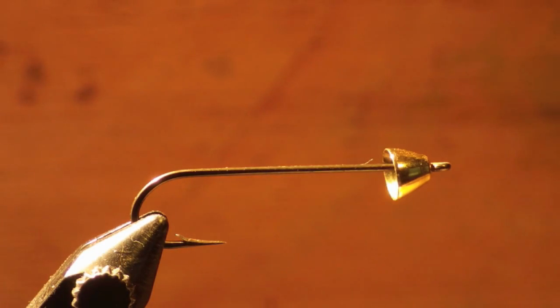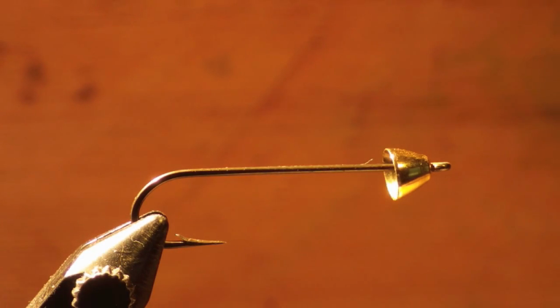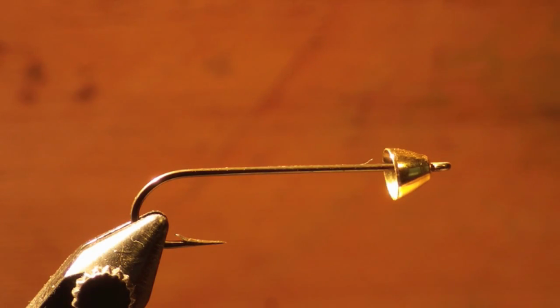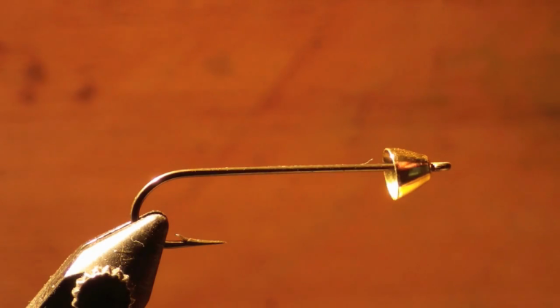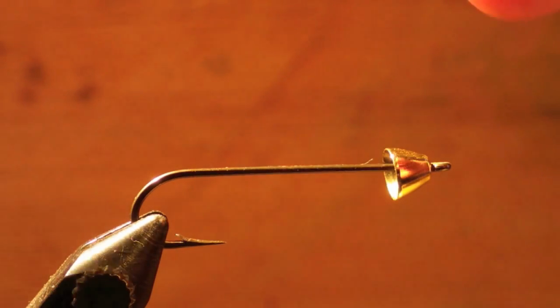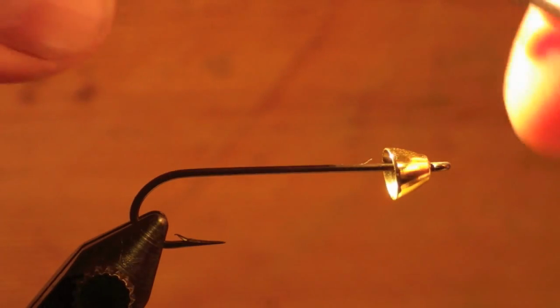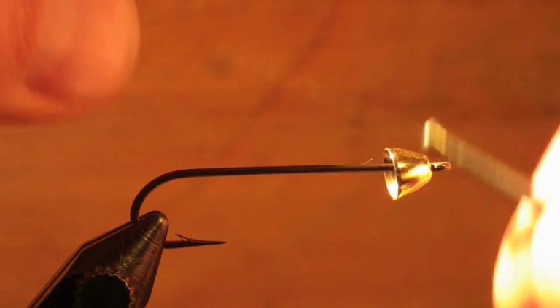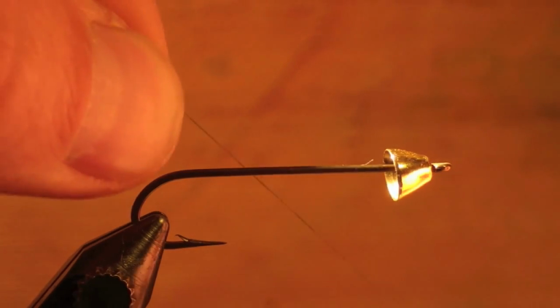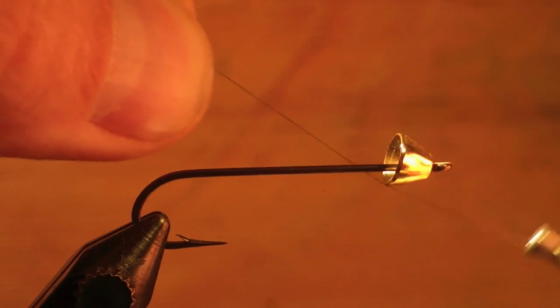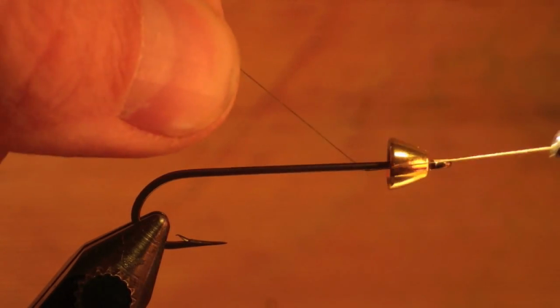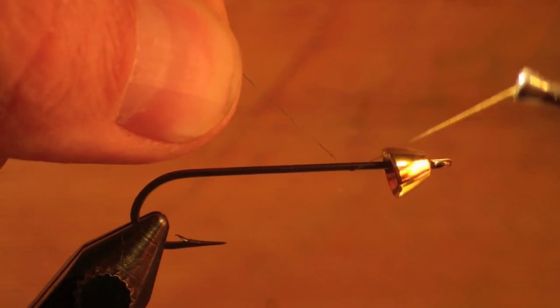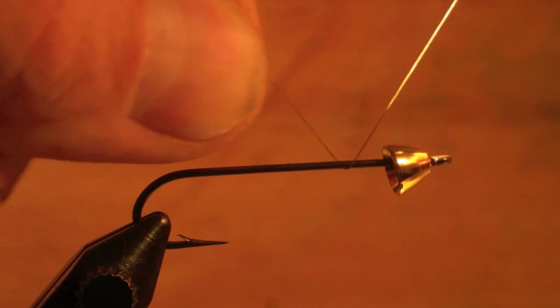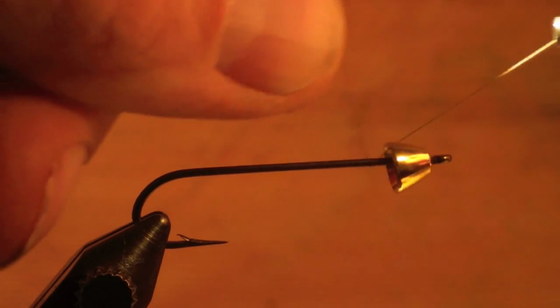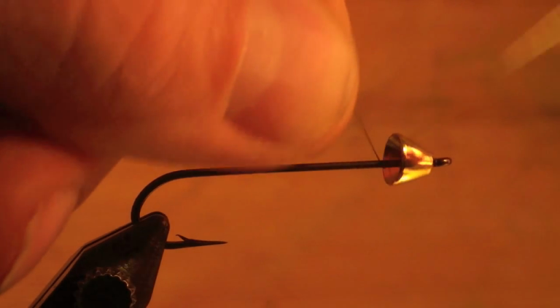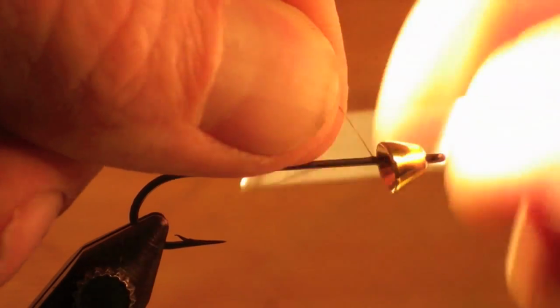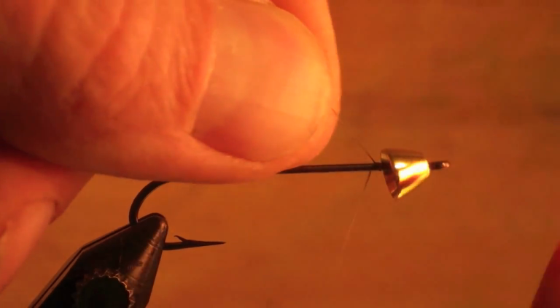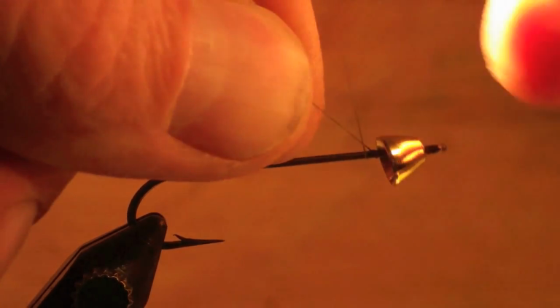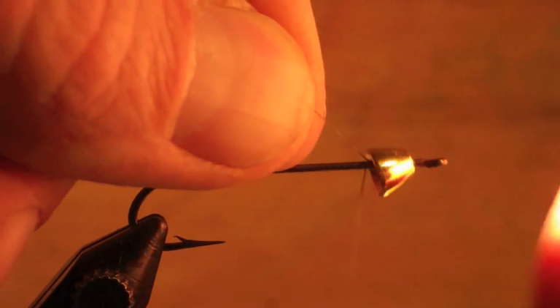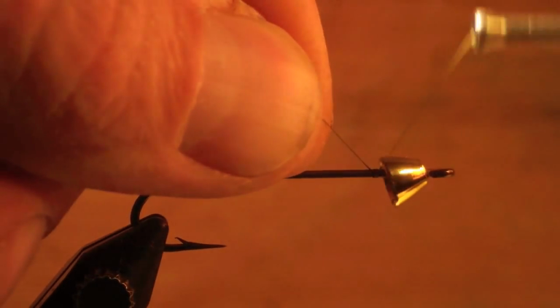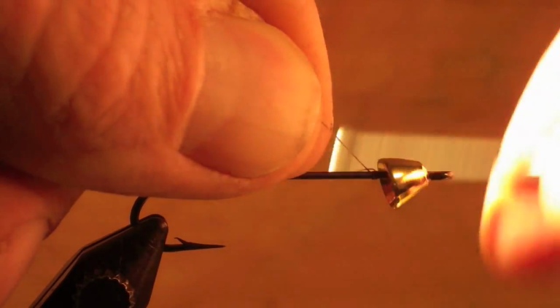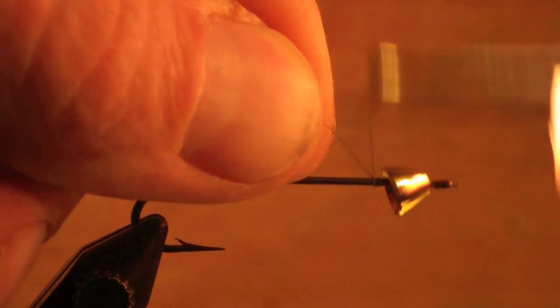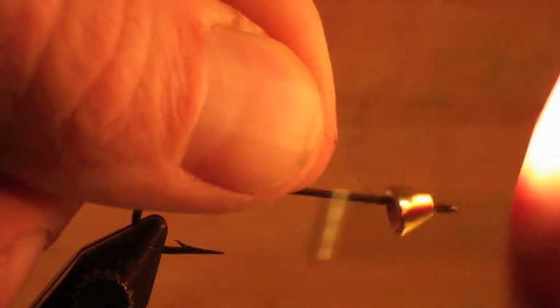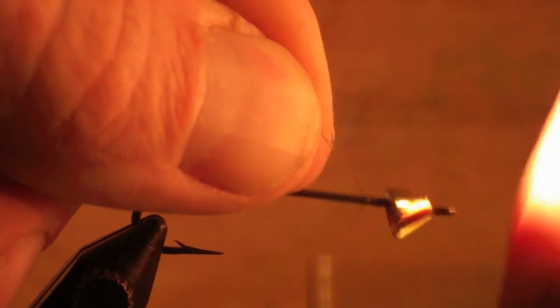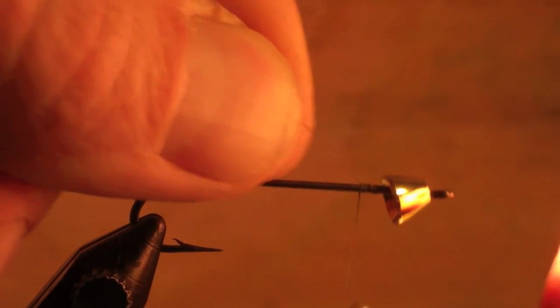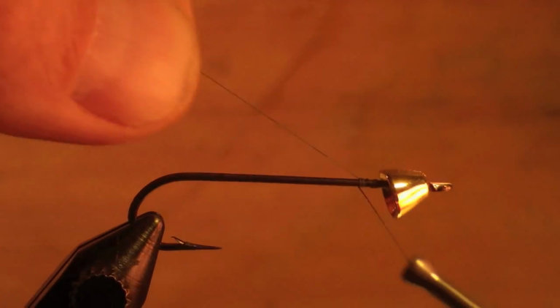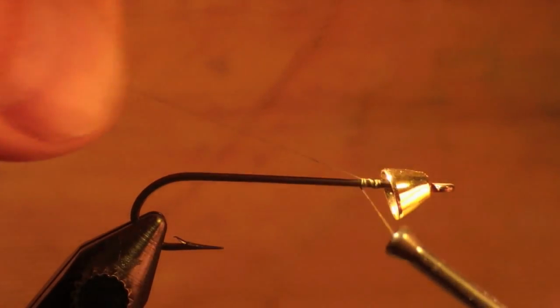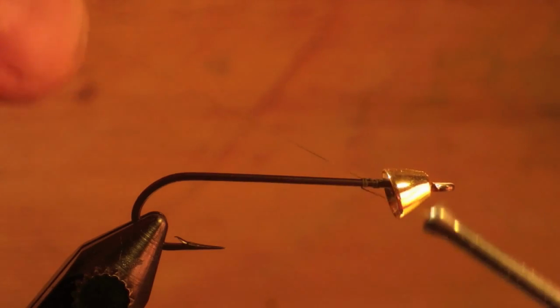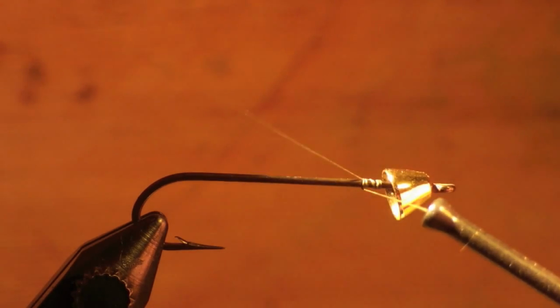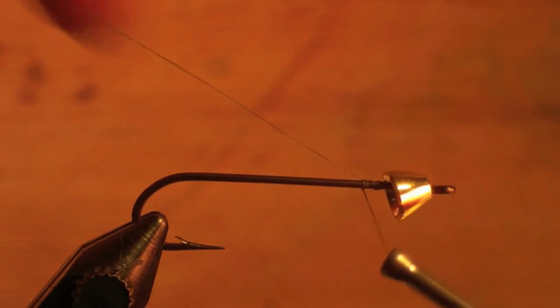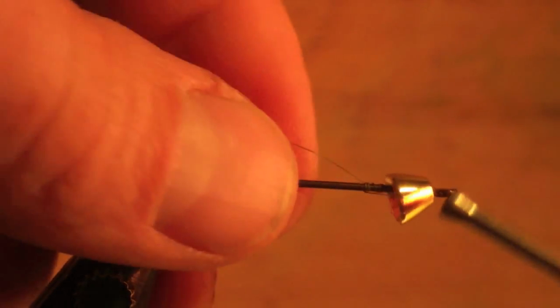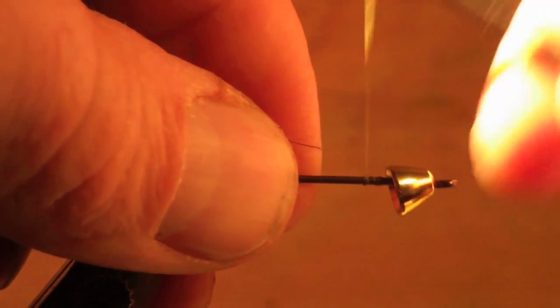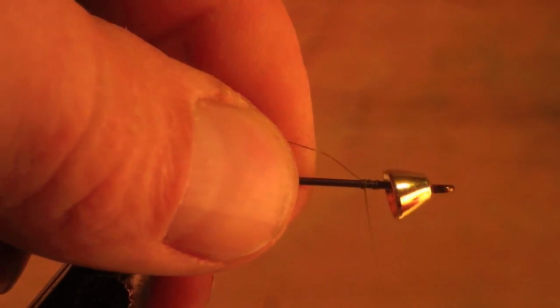Today we're going to be tying the weighted rabbit hair leech. Begin your fly by adding a weighted cone to your hook, placing it in the vise, and then attaching your thread.